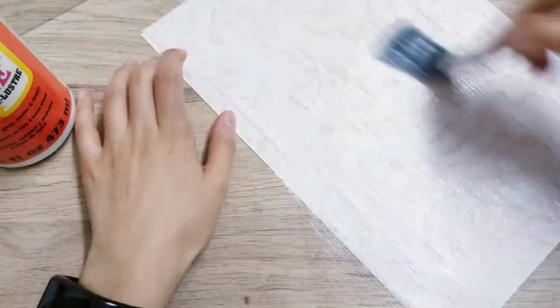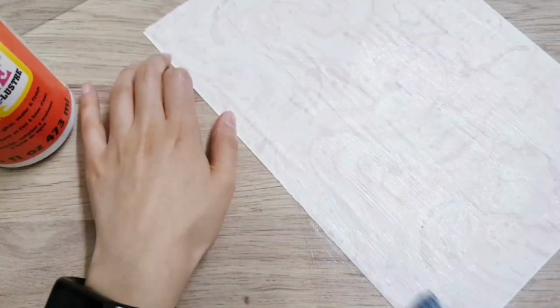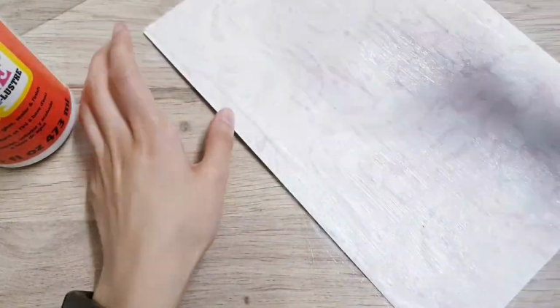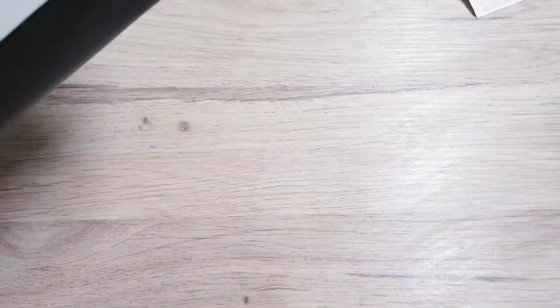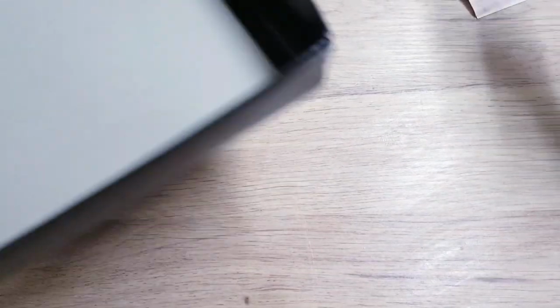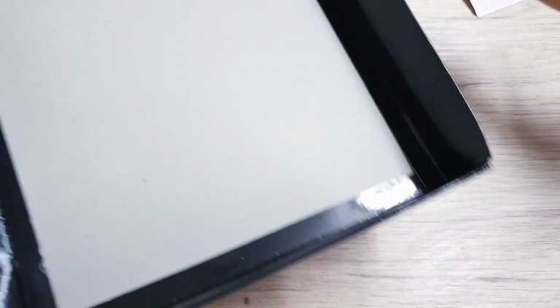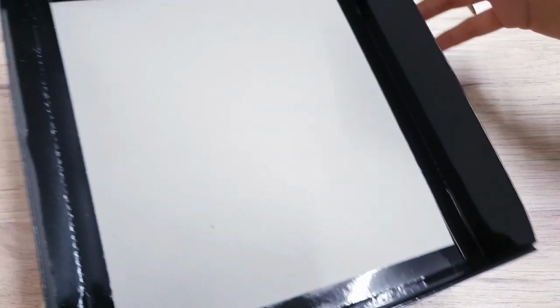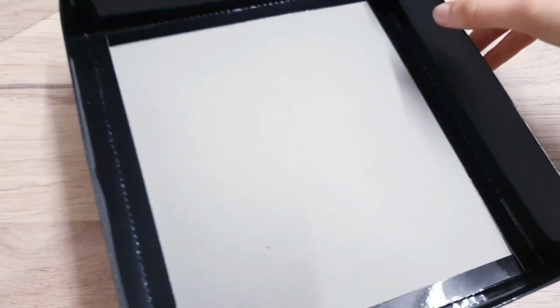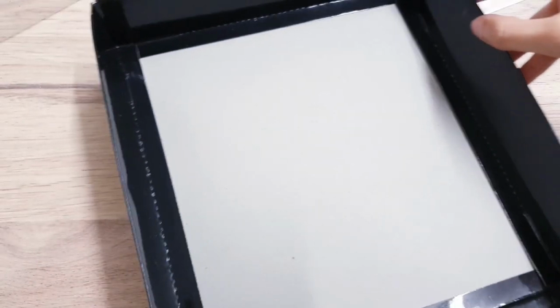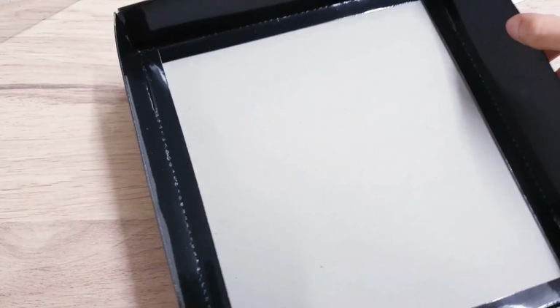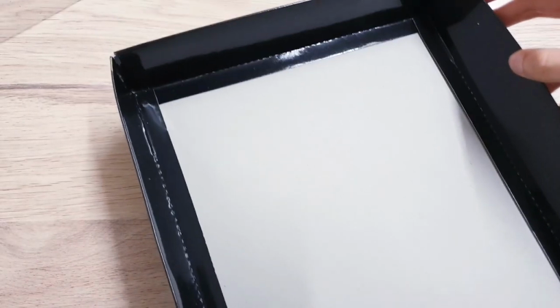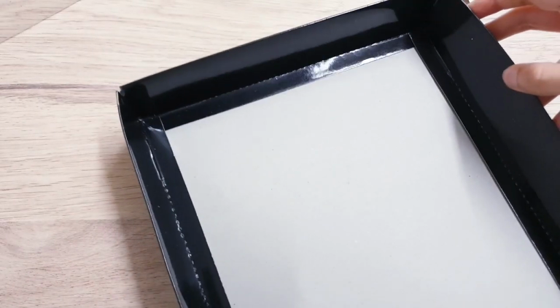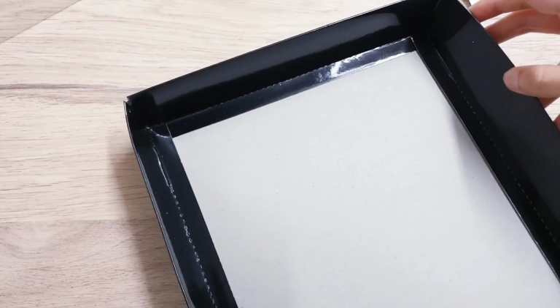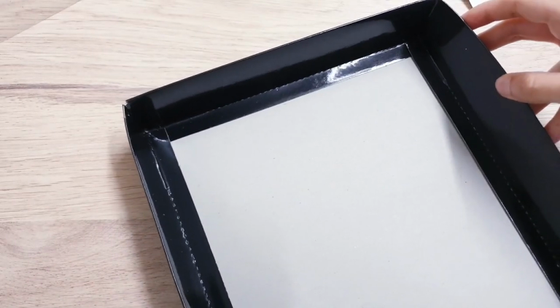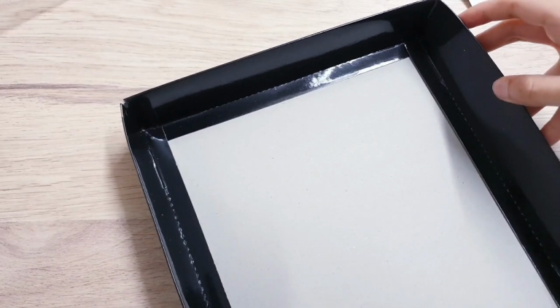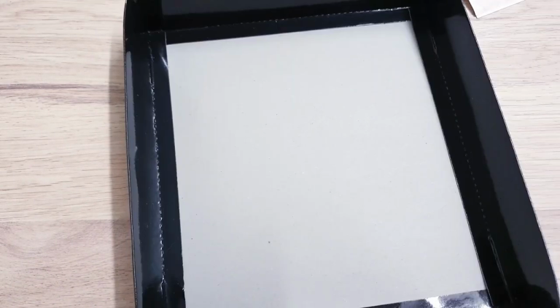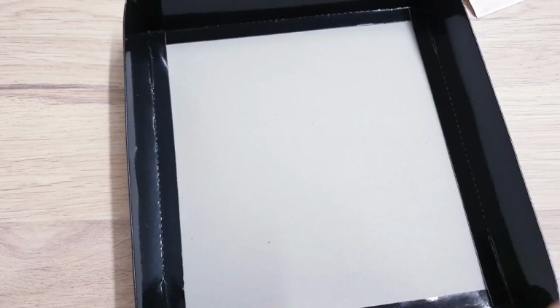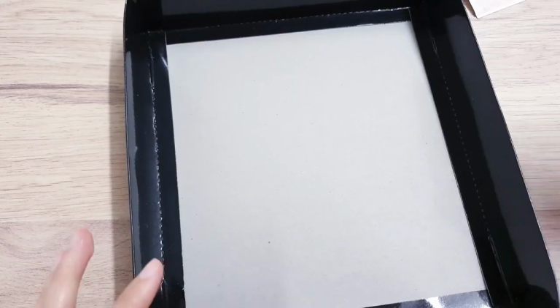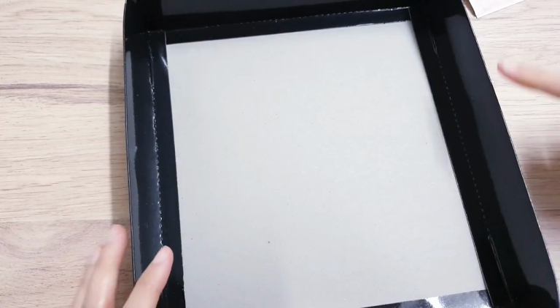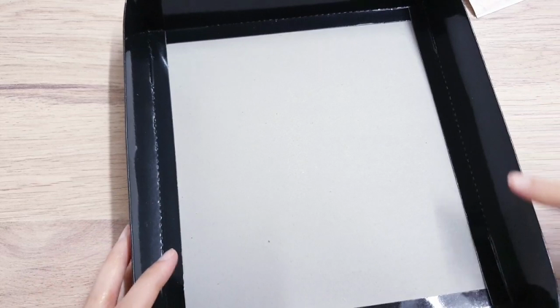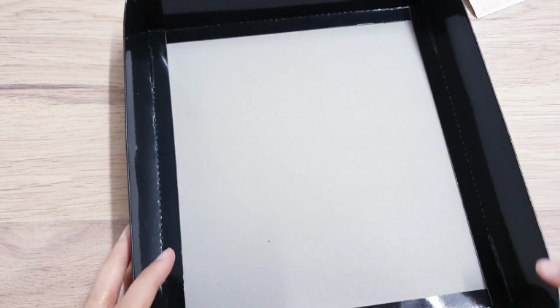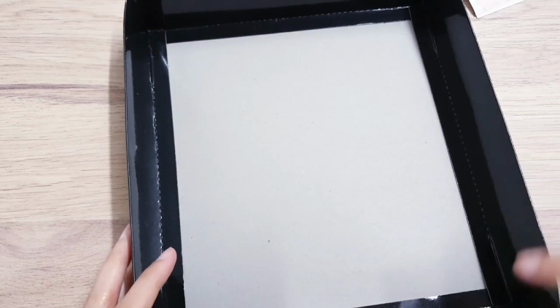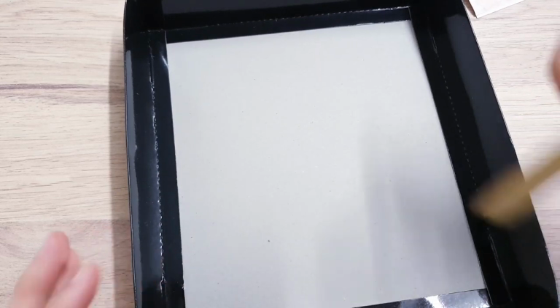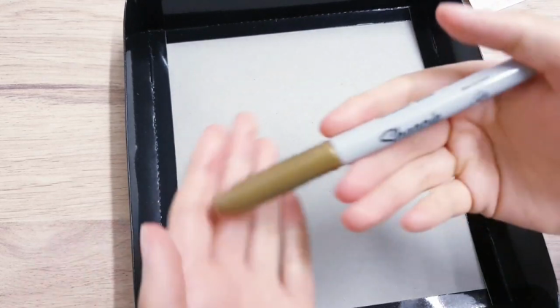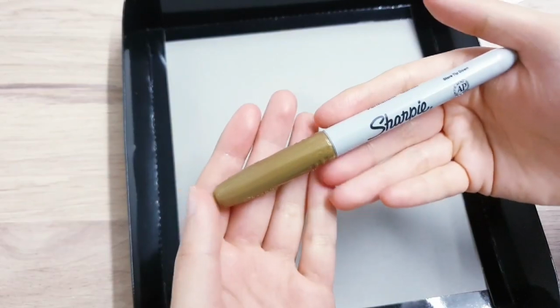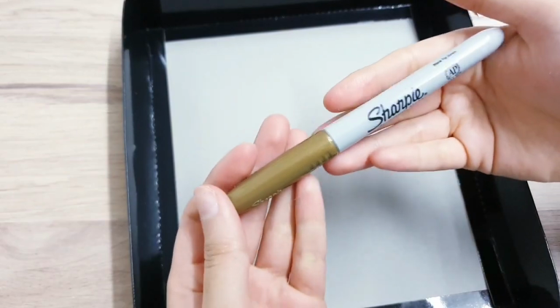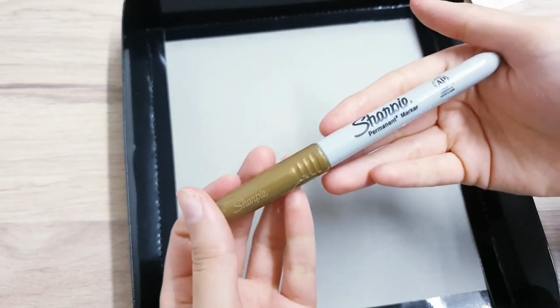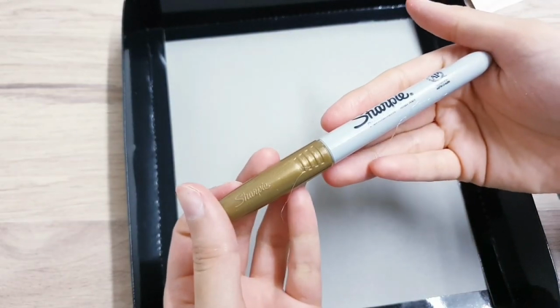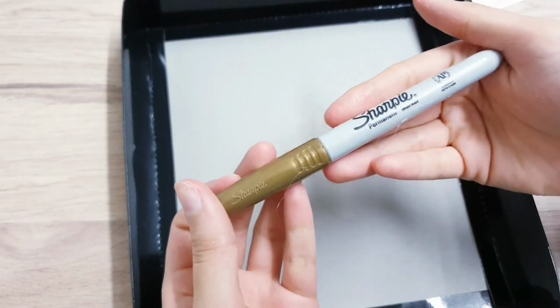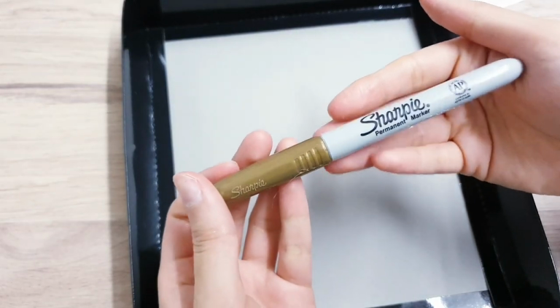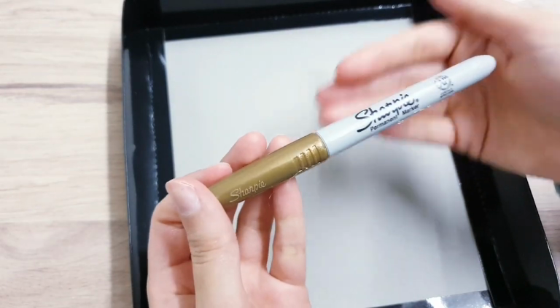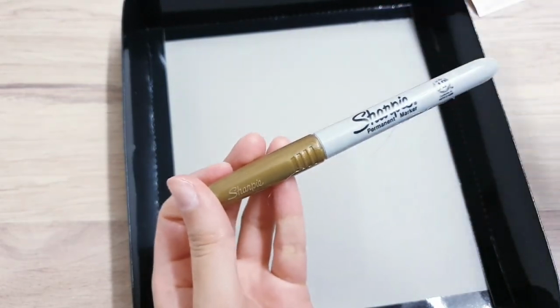While that's drying, we're going to start working on the box itself. I'm going to be decorating the border of the box using my gold Sharpie pen.